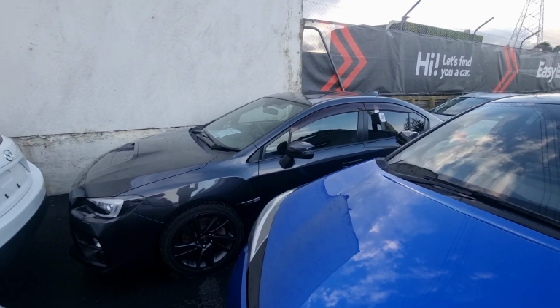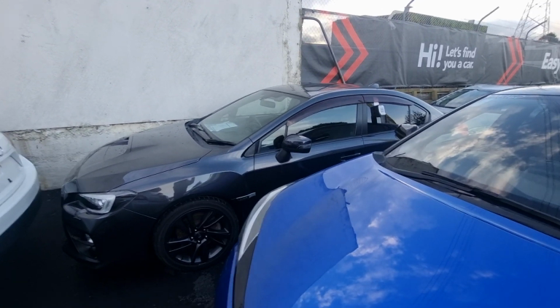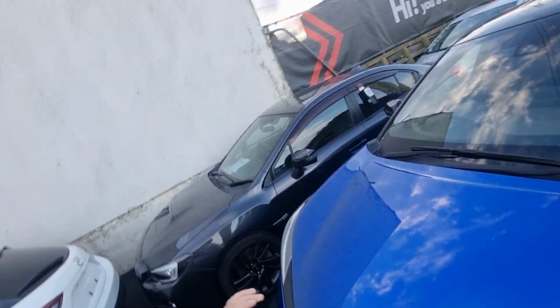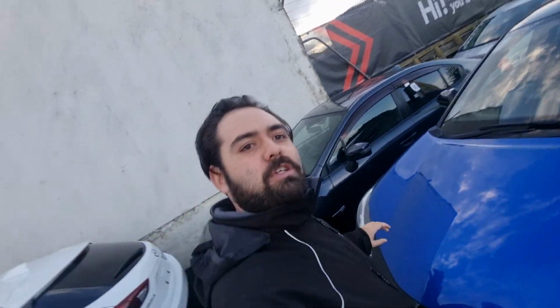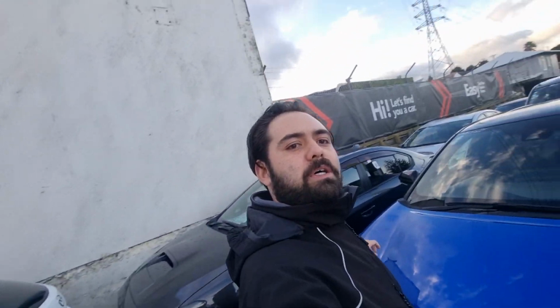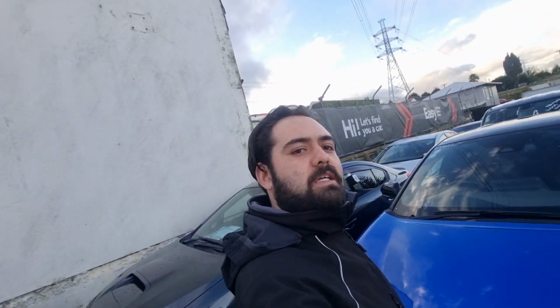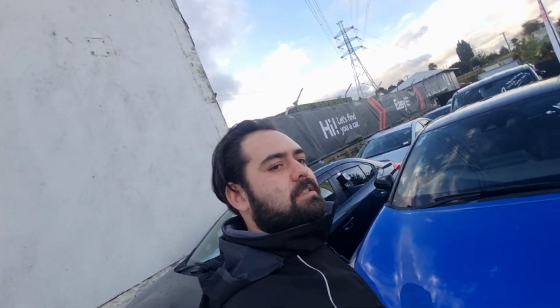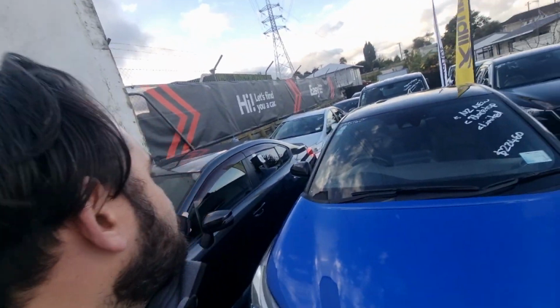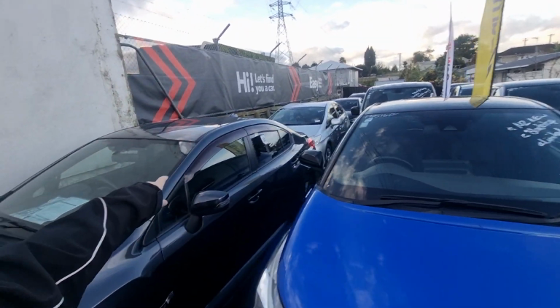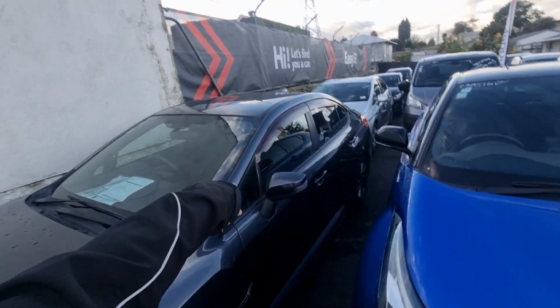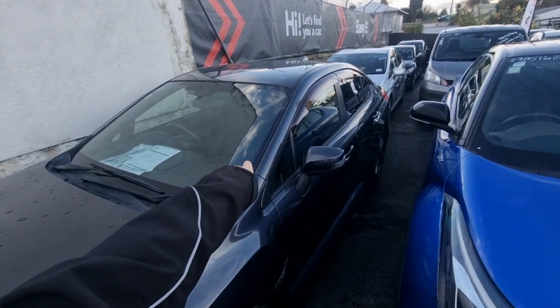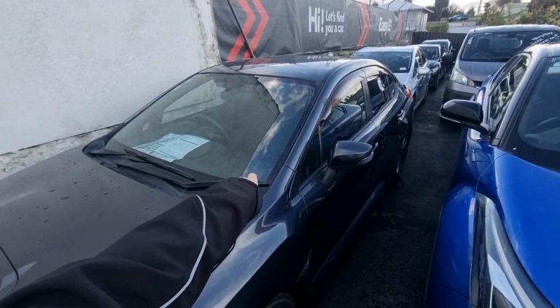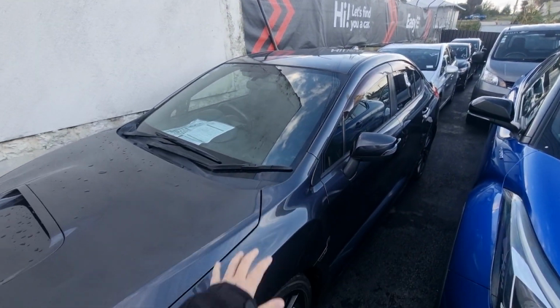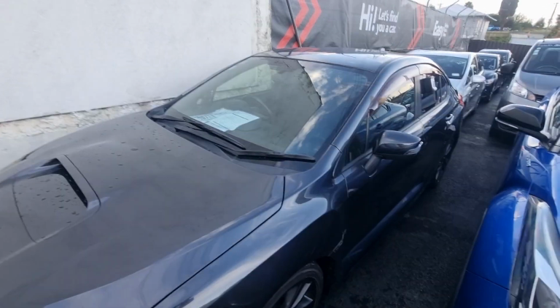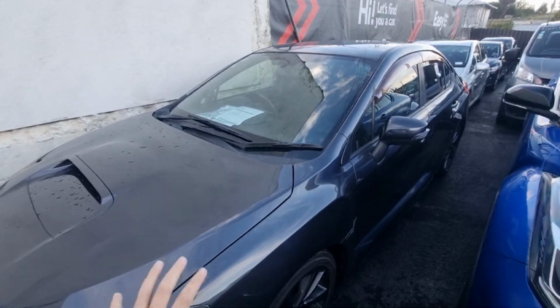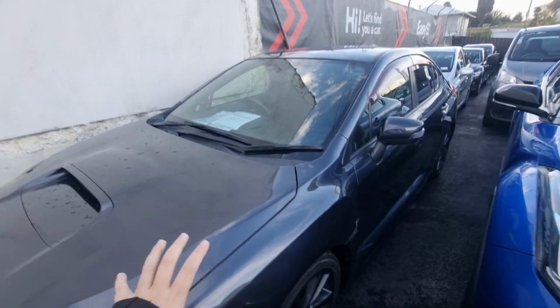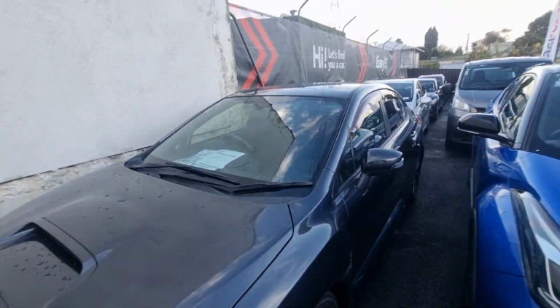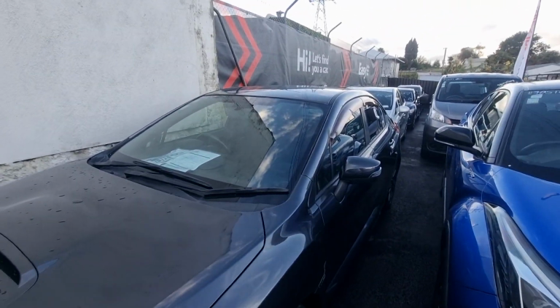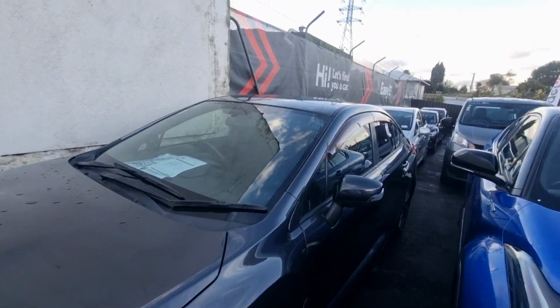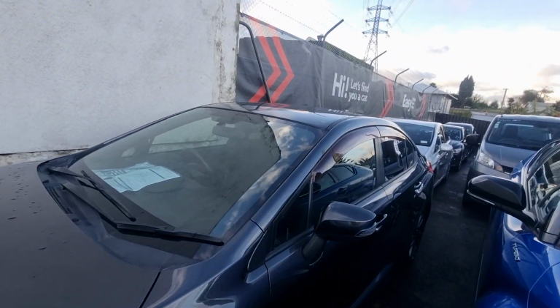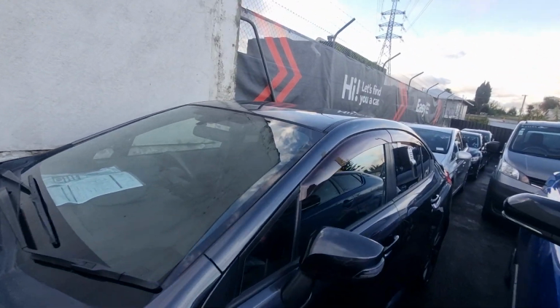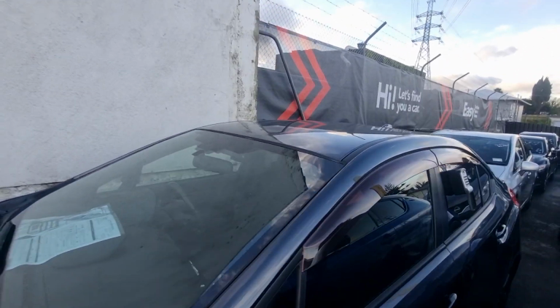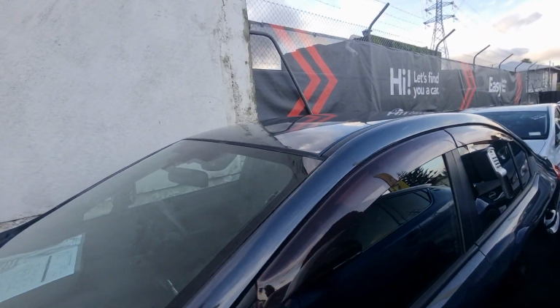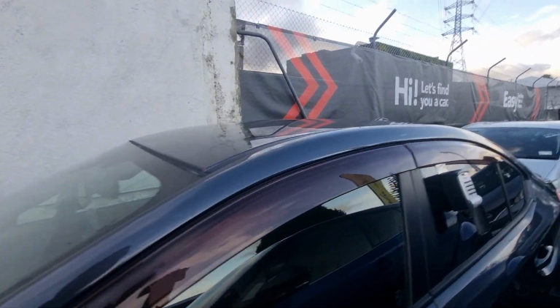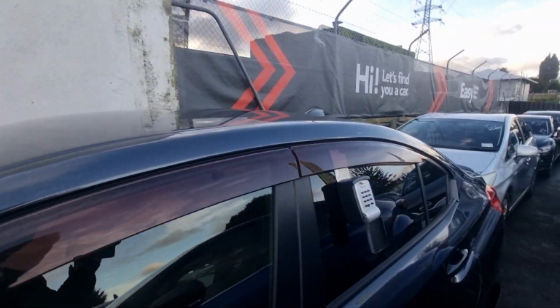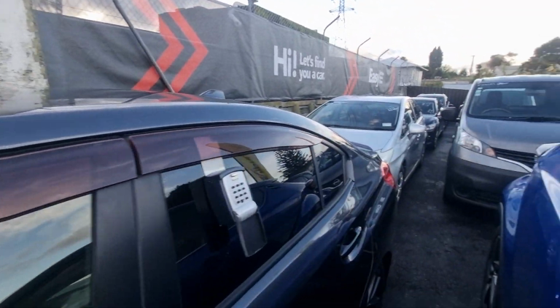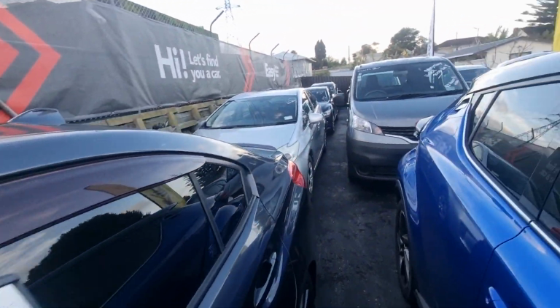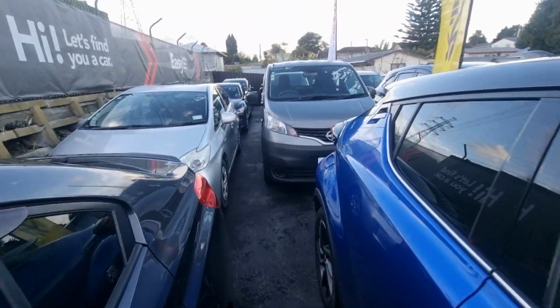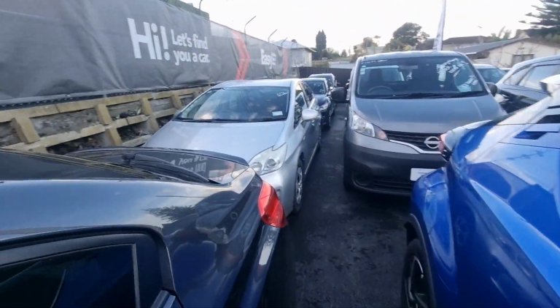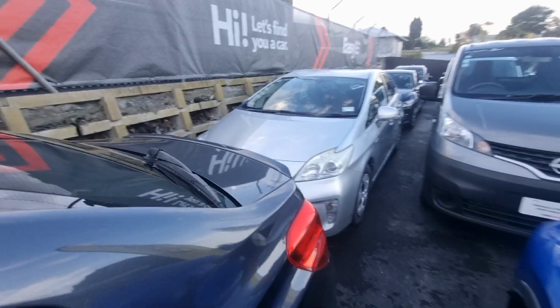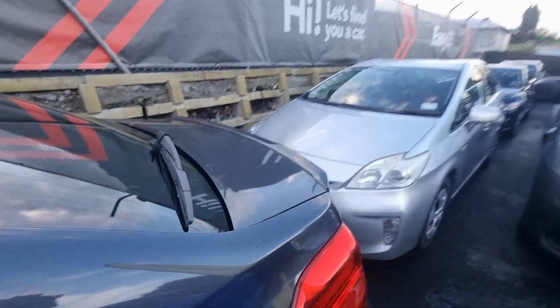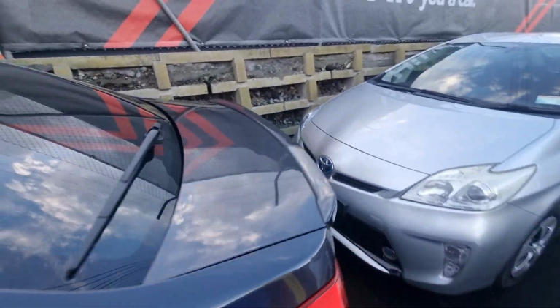Hi Frank, I'm Chris from Budget Cars. I'm just doing a video for you on the WRX. Just to clarify, this is the 2015 model that's only done 57,000 Ks.